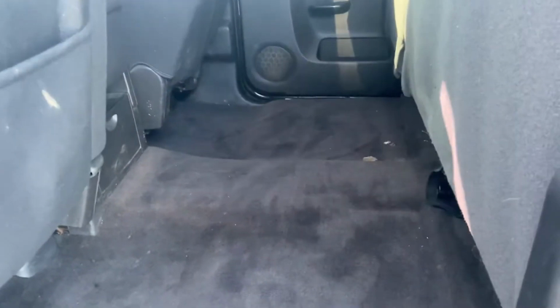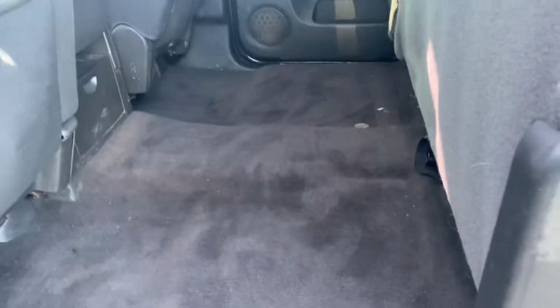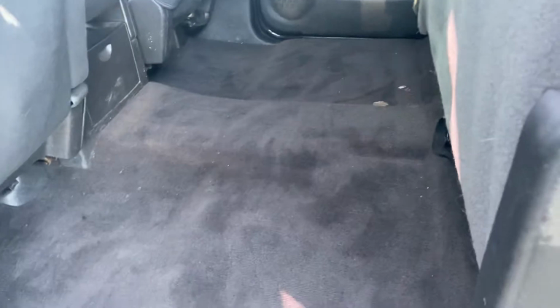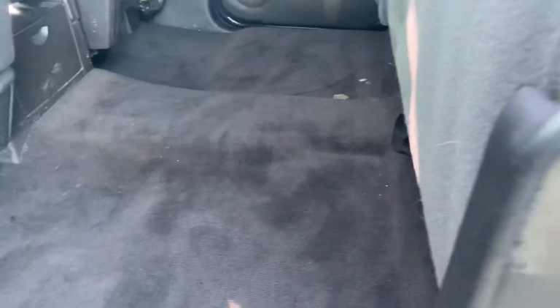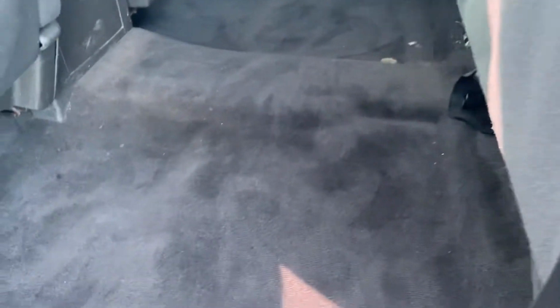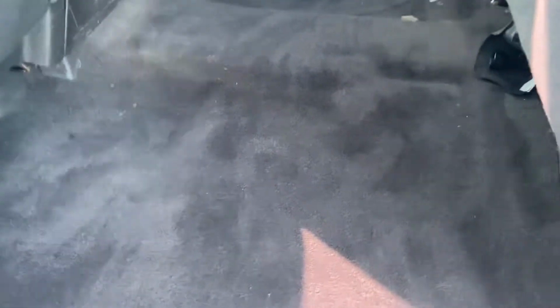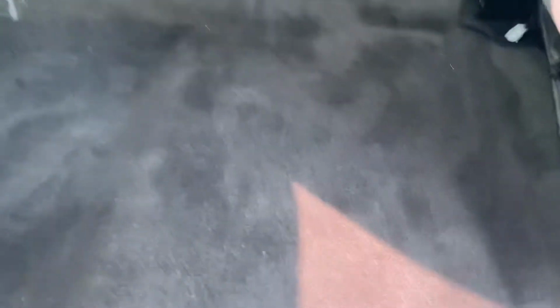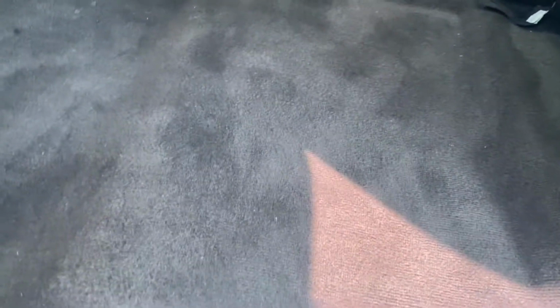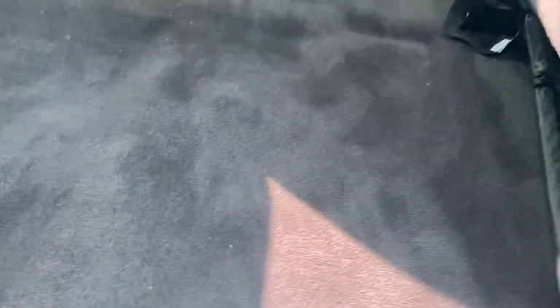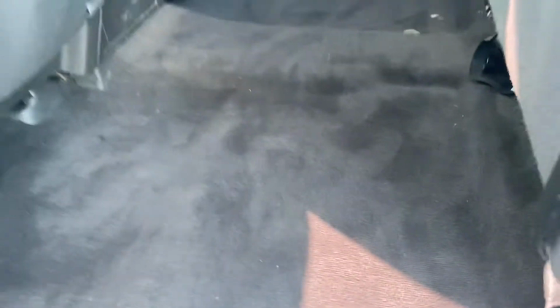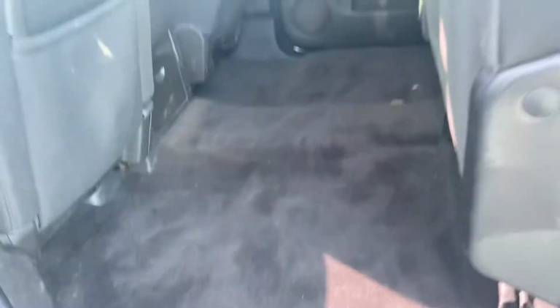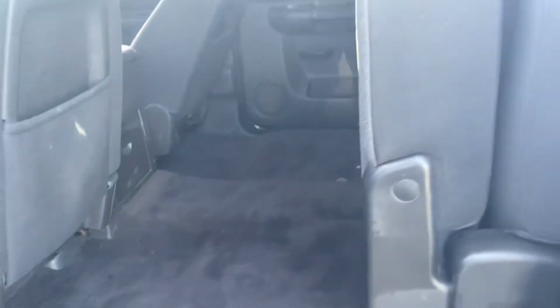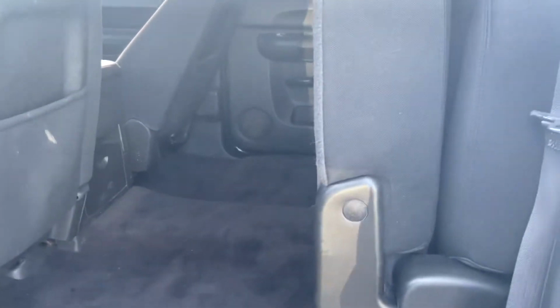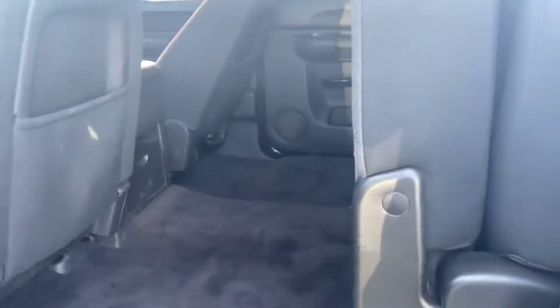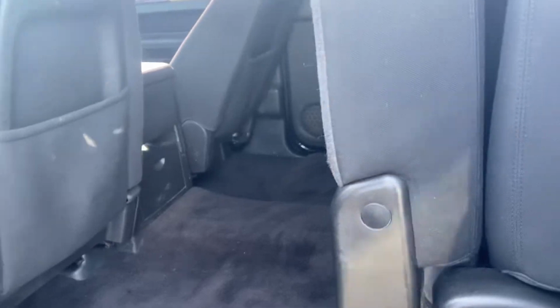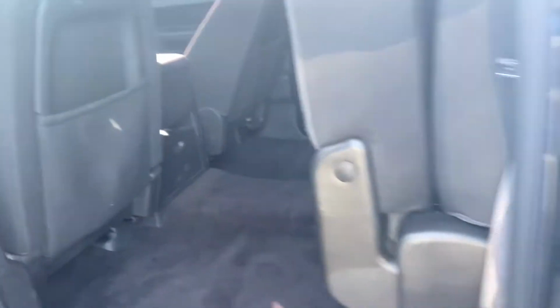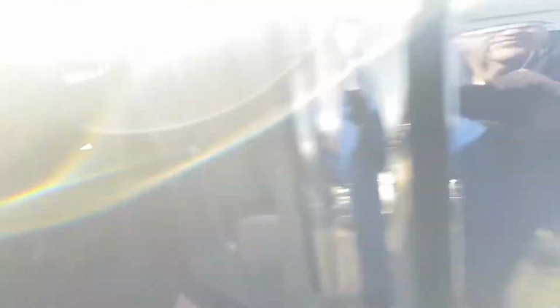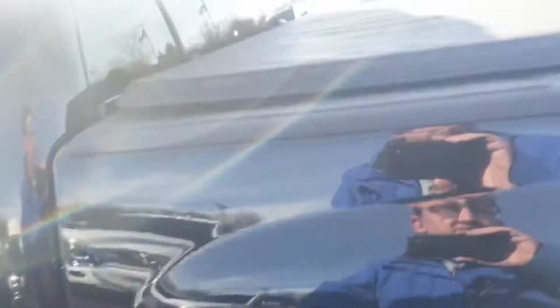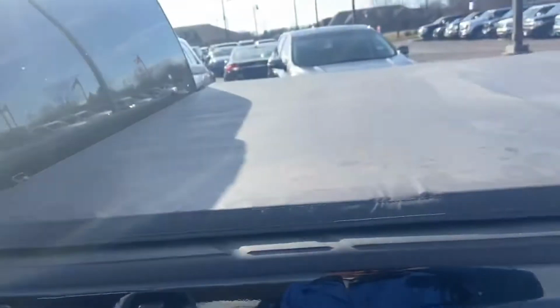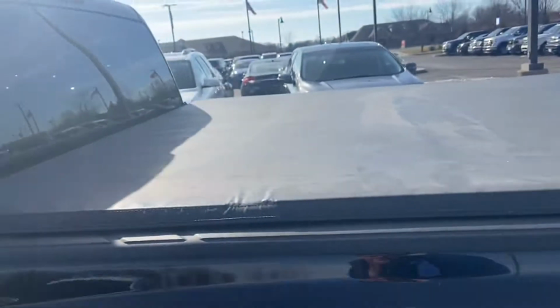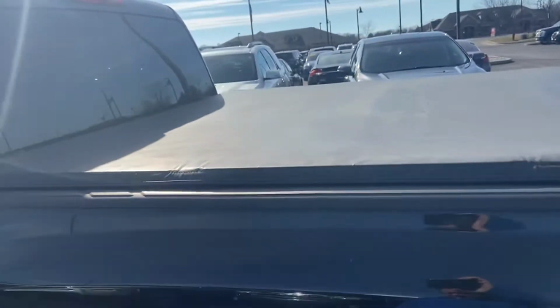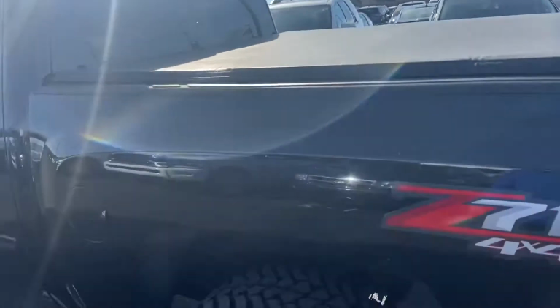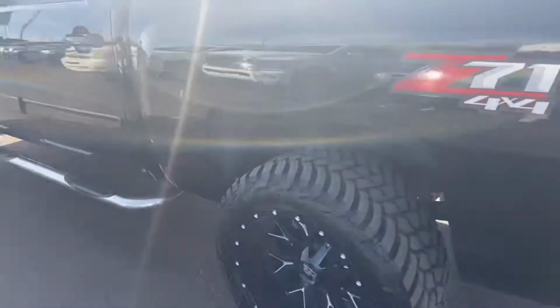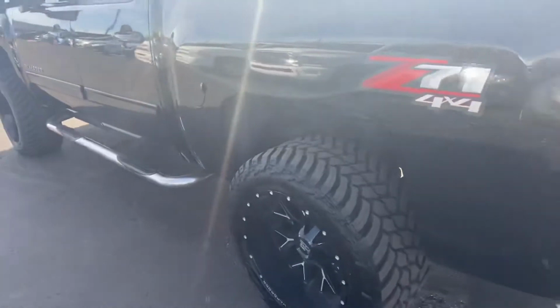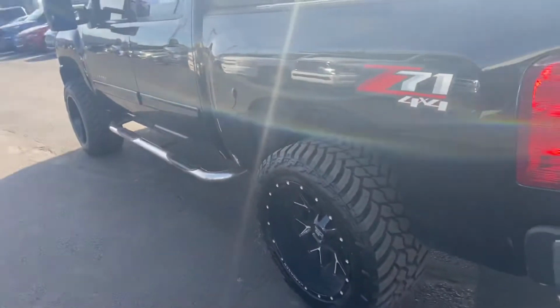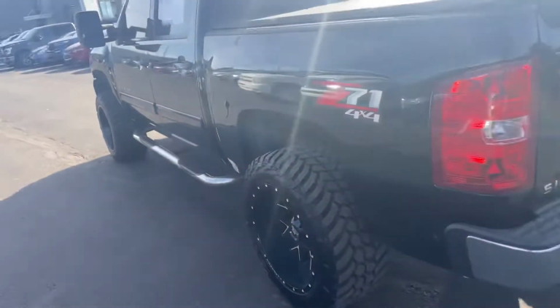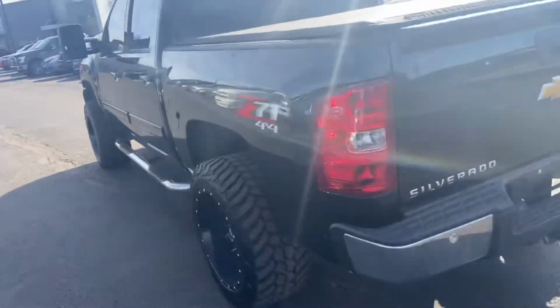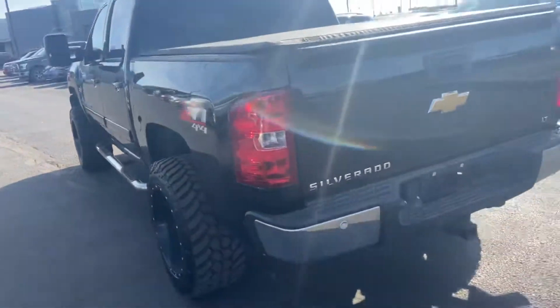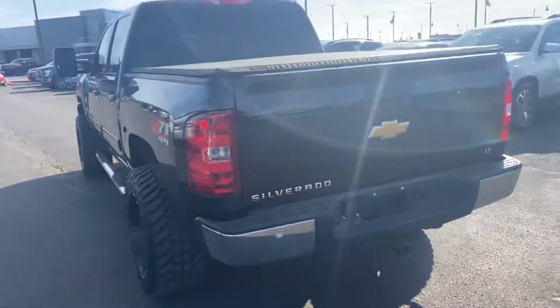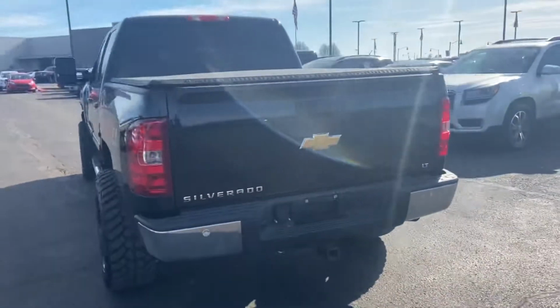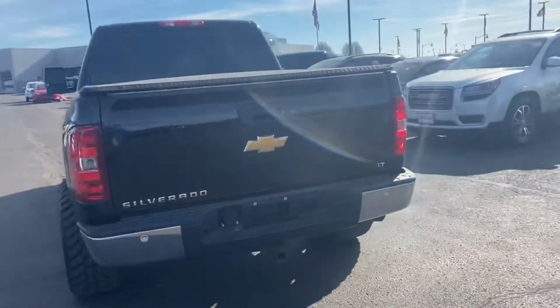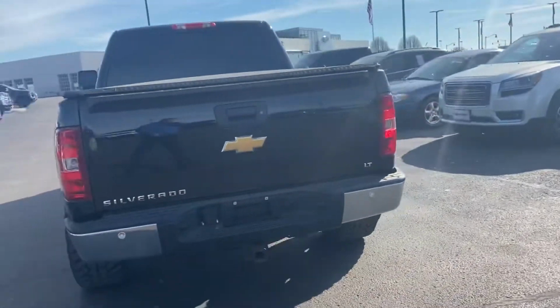Nice space in the back. Of course that seats down and you have tons of space. It does have a tonneau cover, aftermarket wheels, and there's your tow hitch.